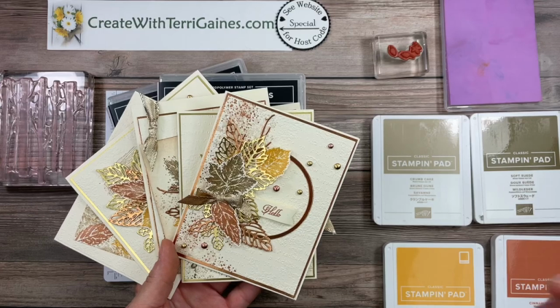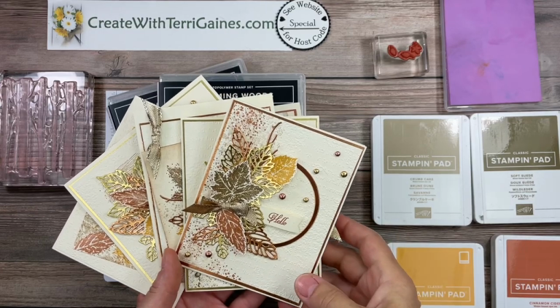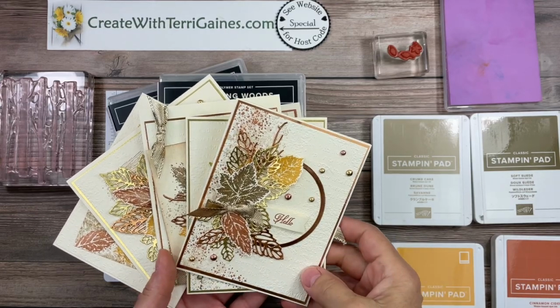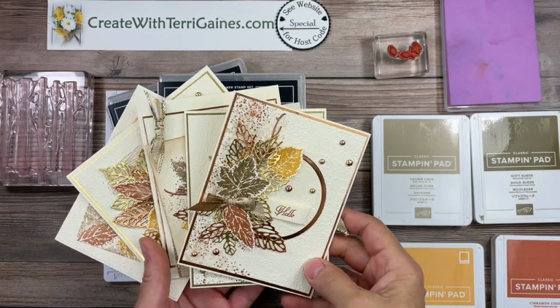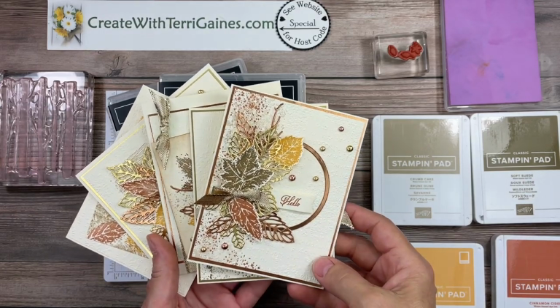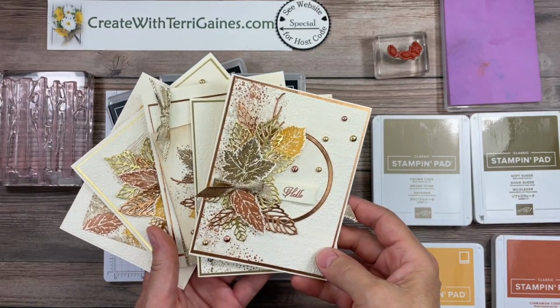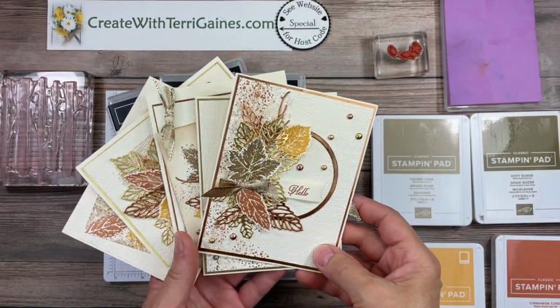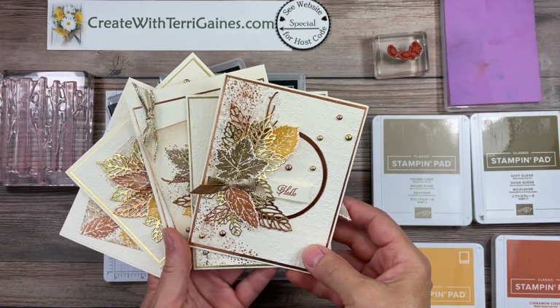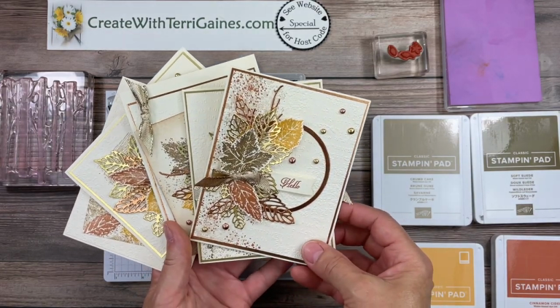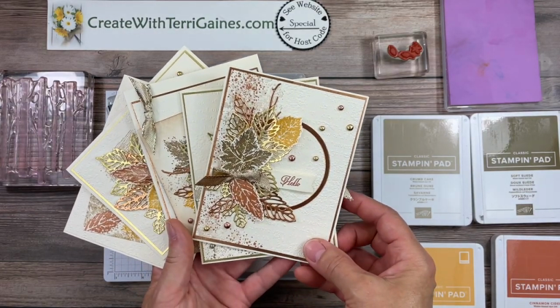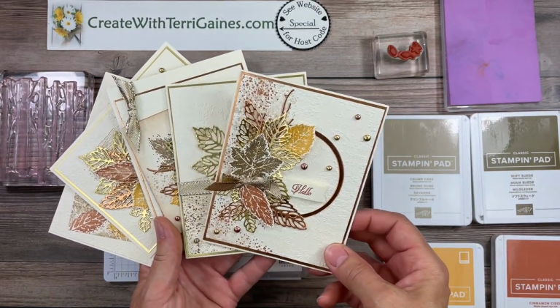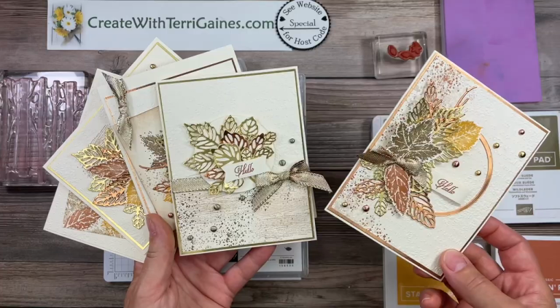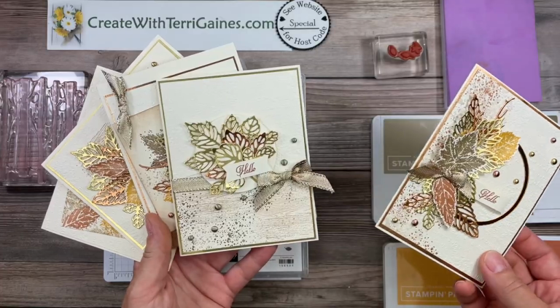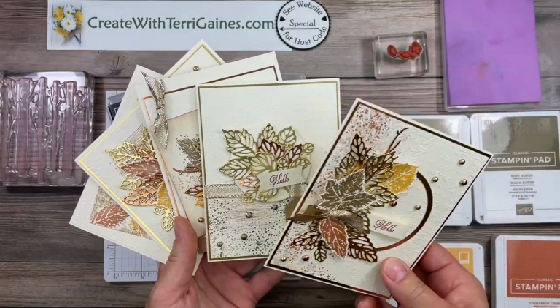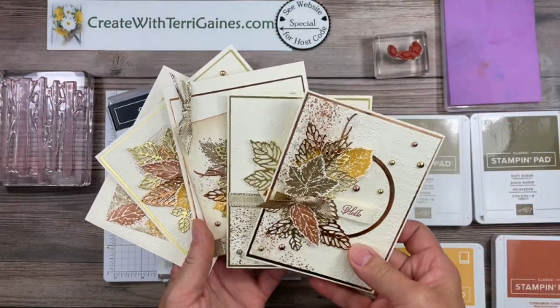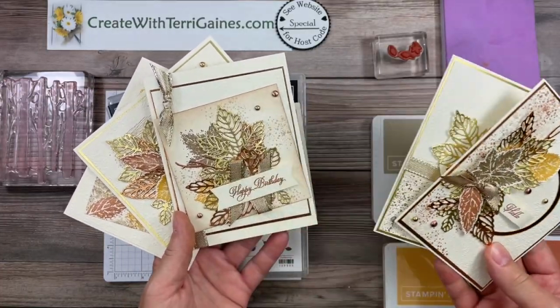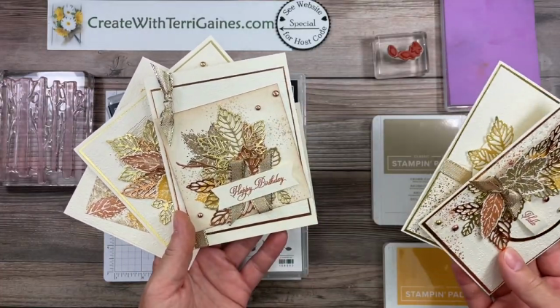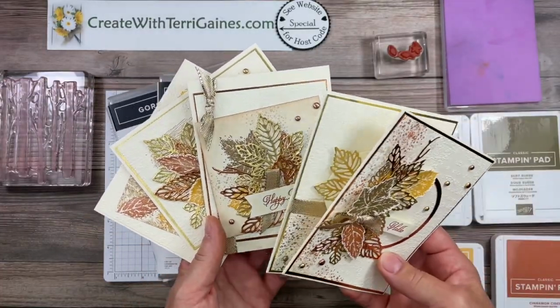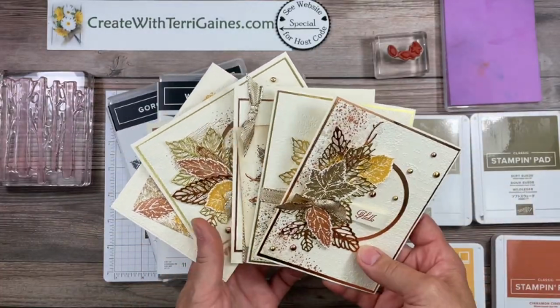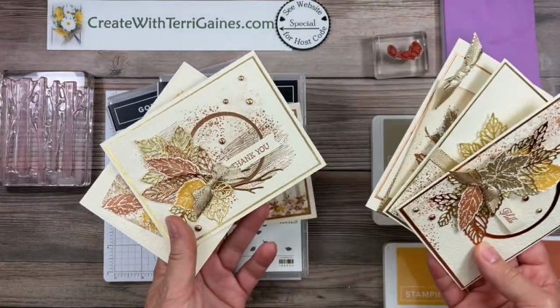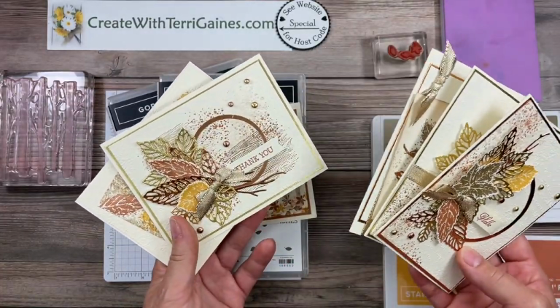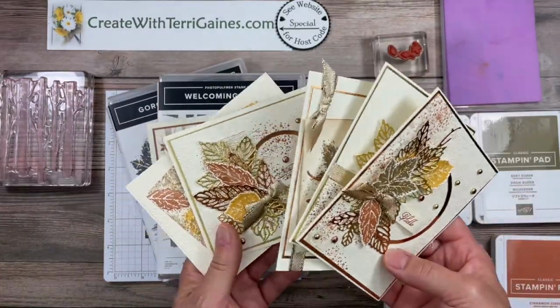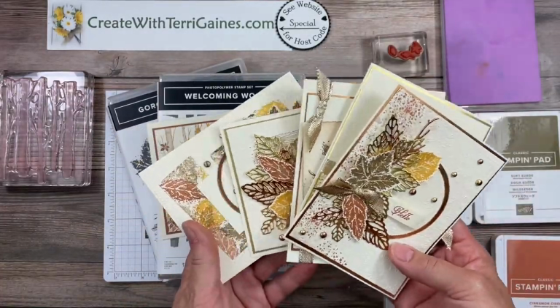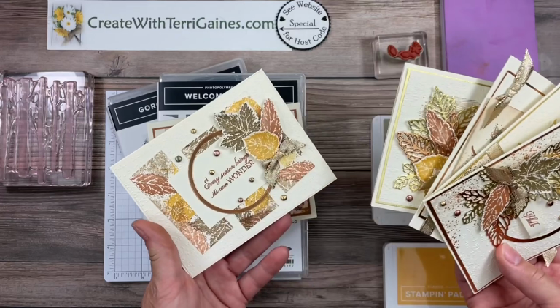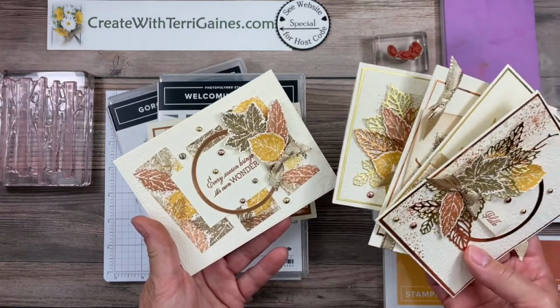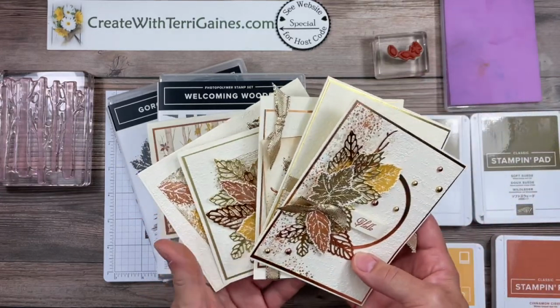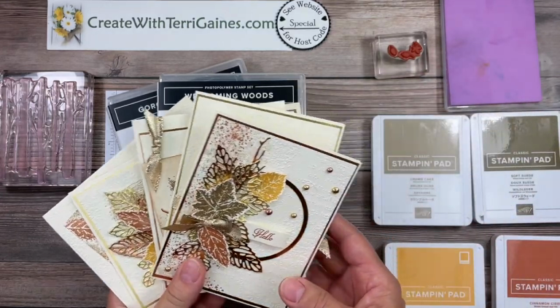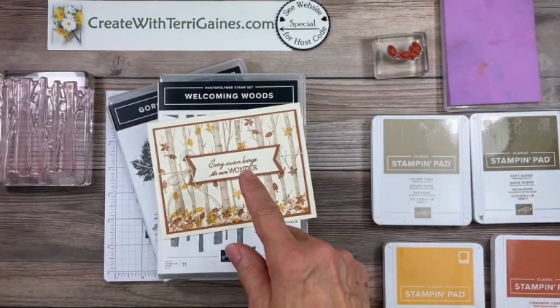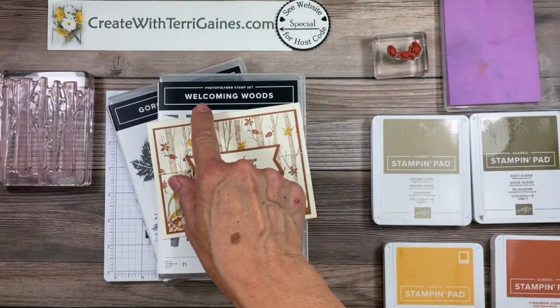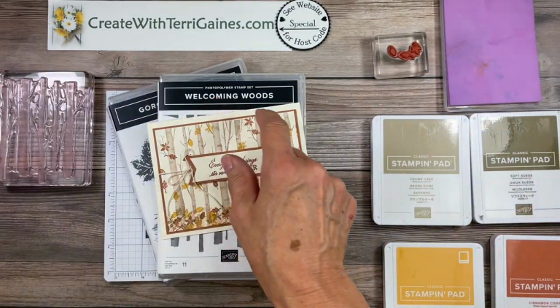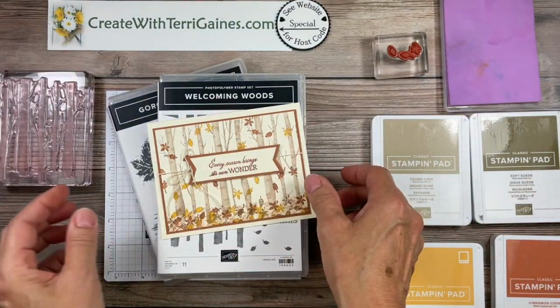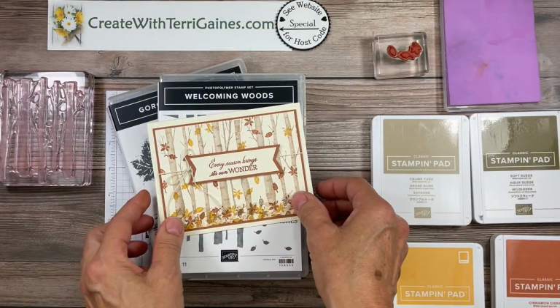Hi Stamping Friends, it's Terry Gaines. In my previous video and blog post I shared the details of these five cards that I created using the Gorgeous Leaves Bundle and the Welcoming Woods Stamp Set.